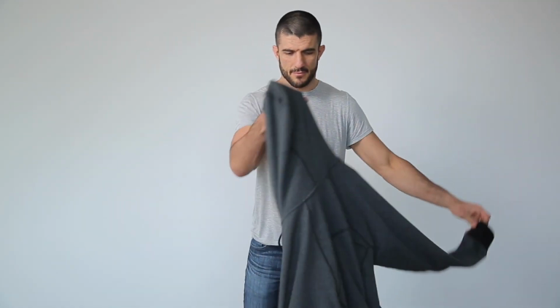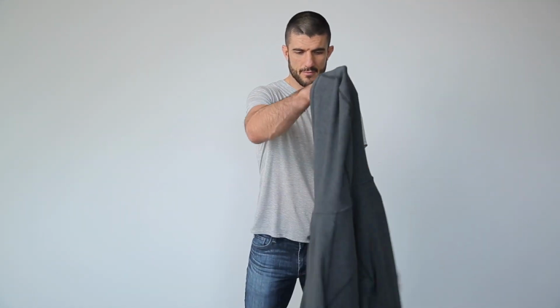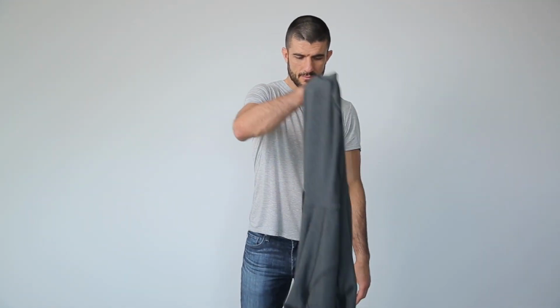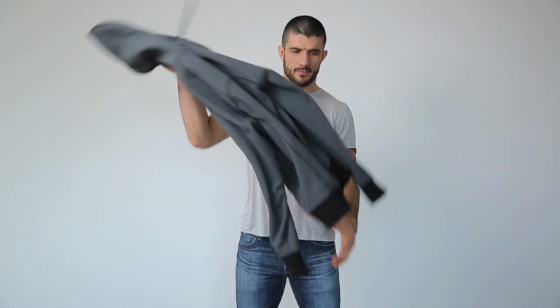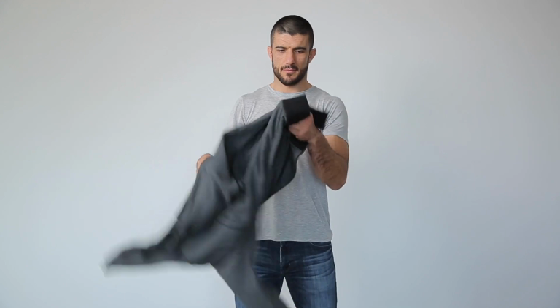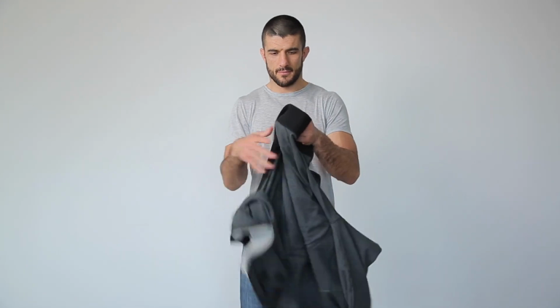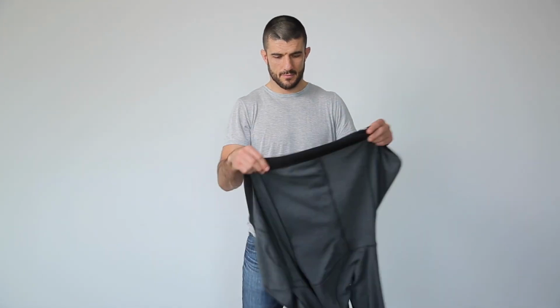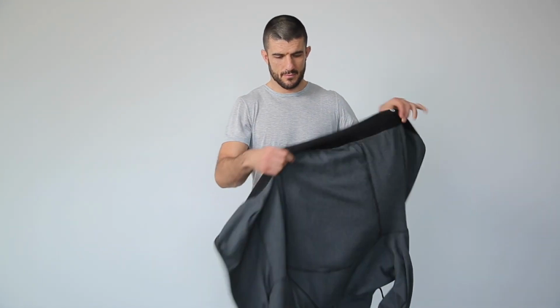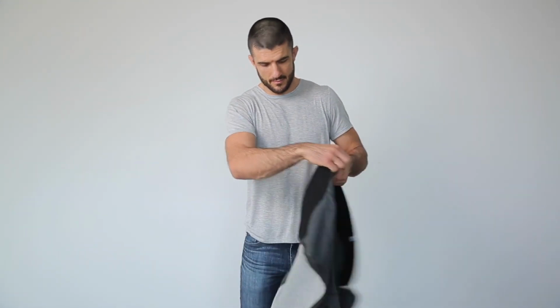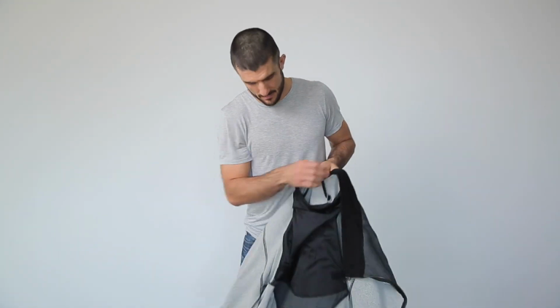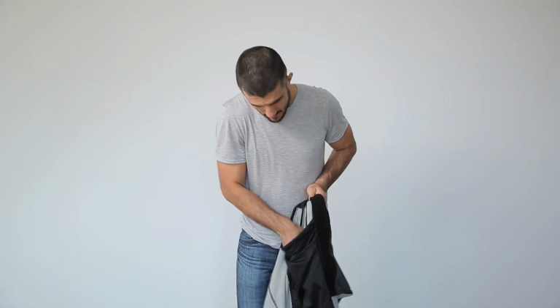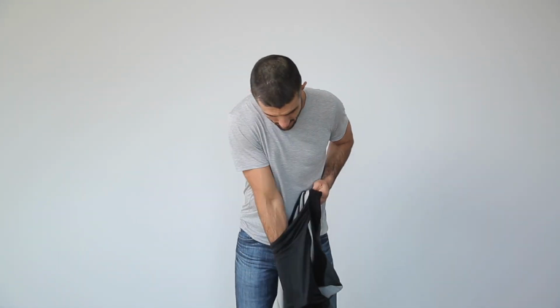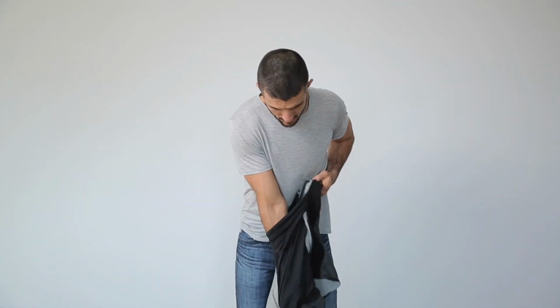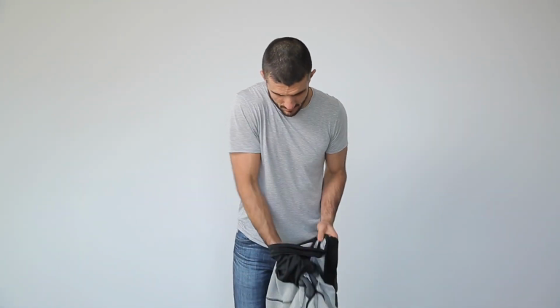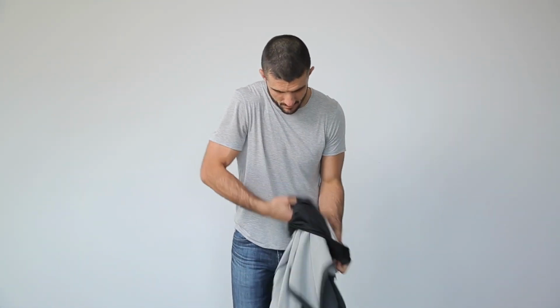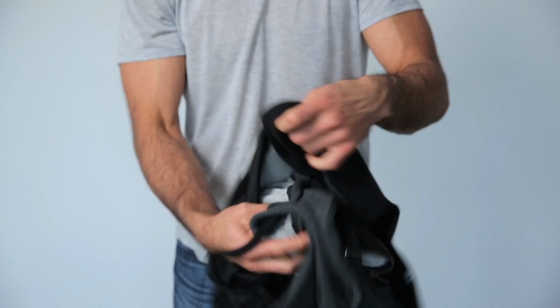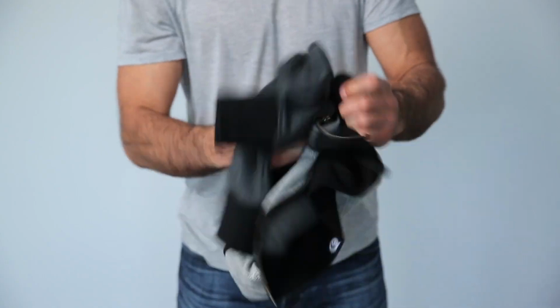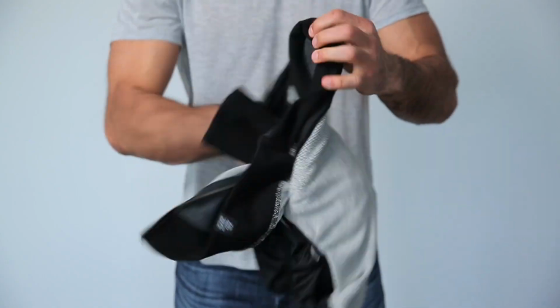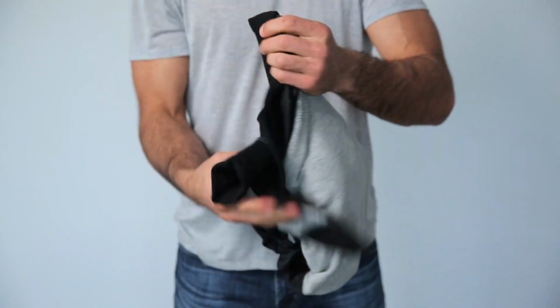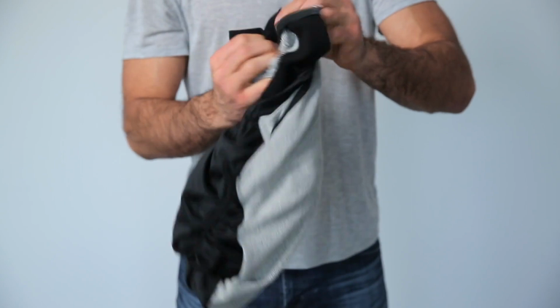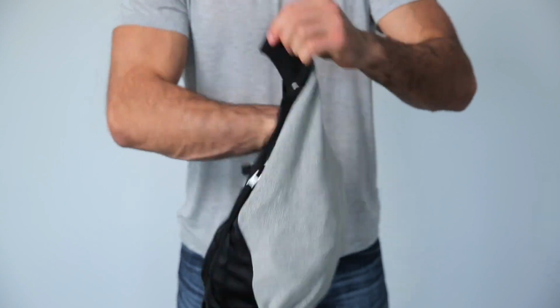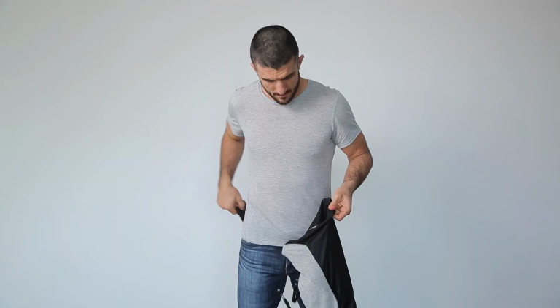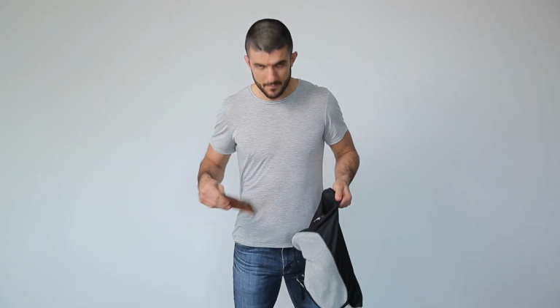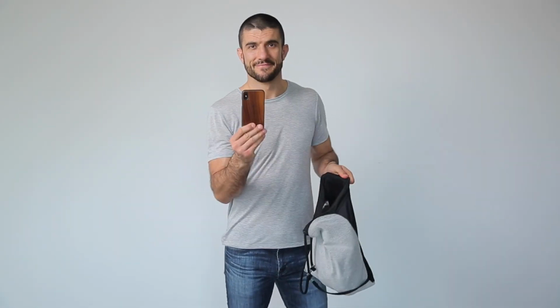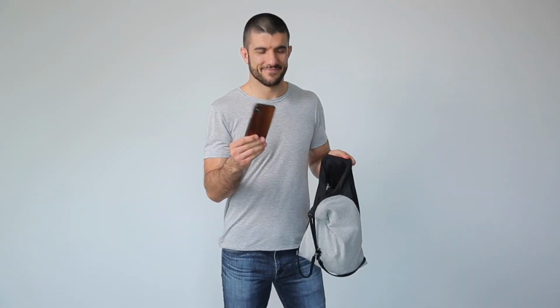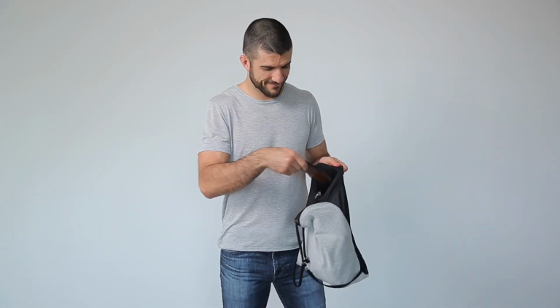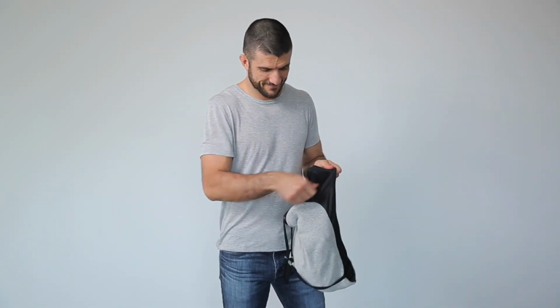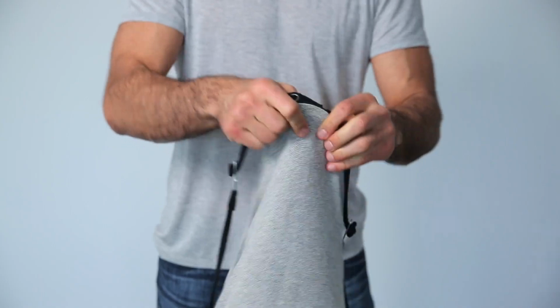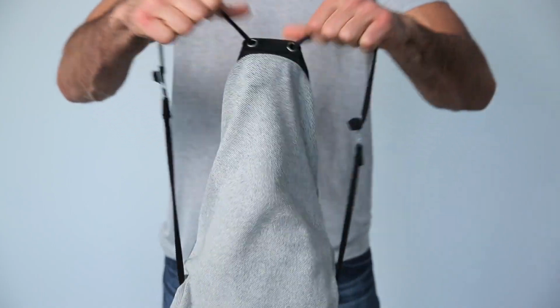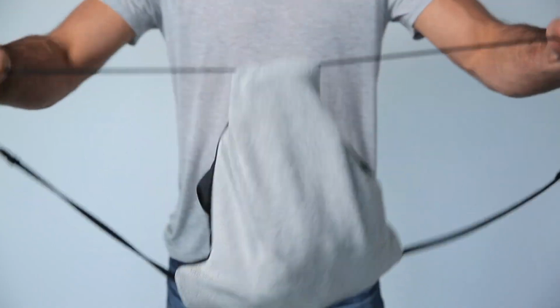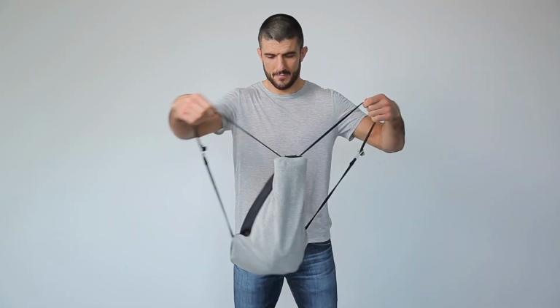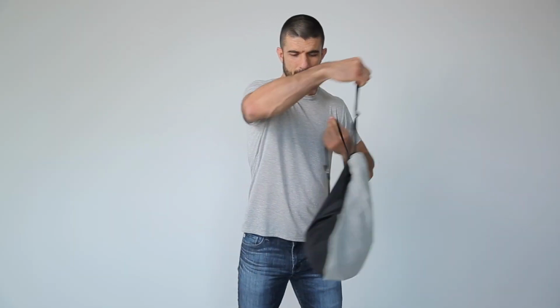When the temperature rises, simply take off the hoodie, flip it upside down, reach inside the hidden pouch, and pull the entire garment through the opening. Stuff the rest inside, and voila, you've got yourself a fully functional backpack.